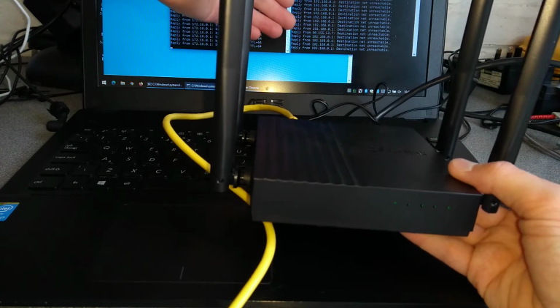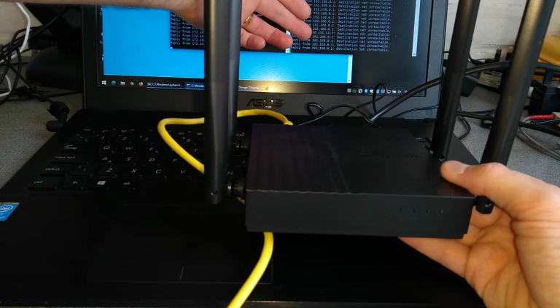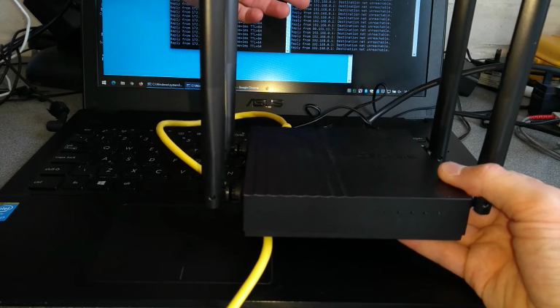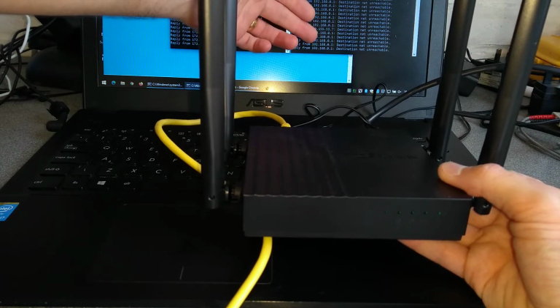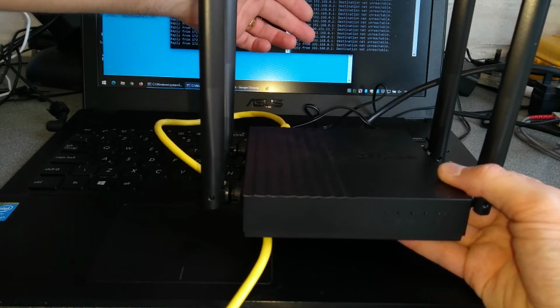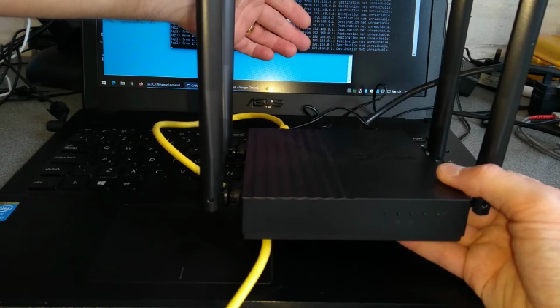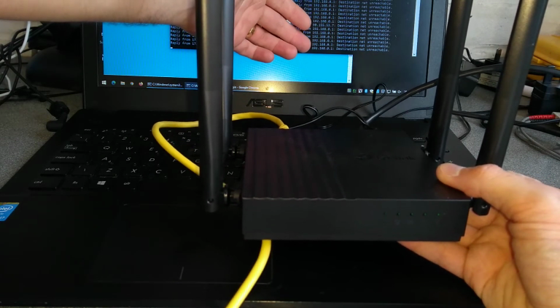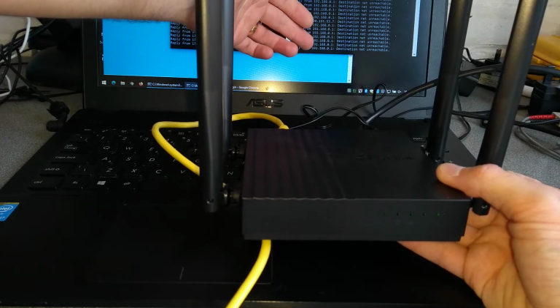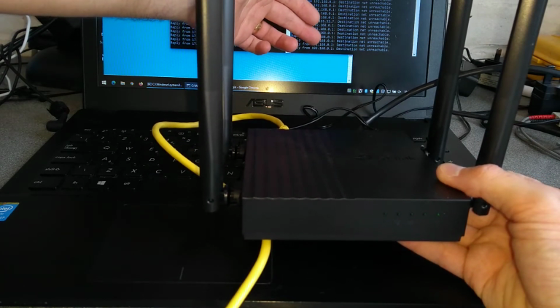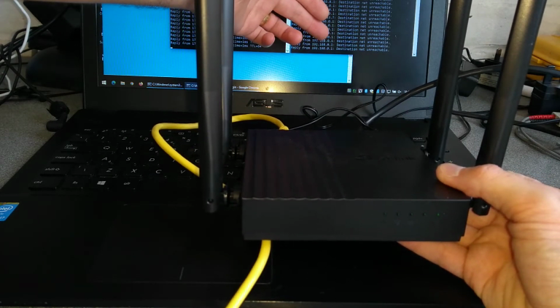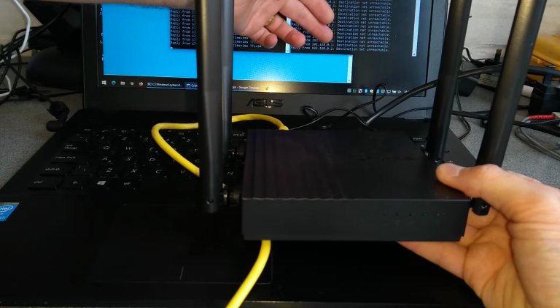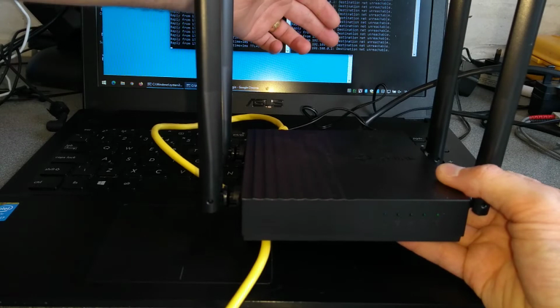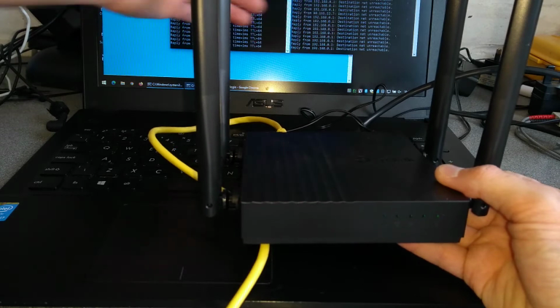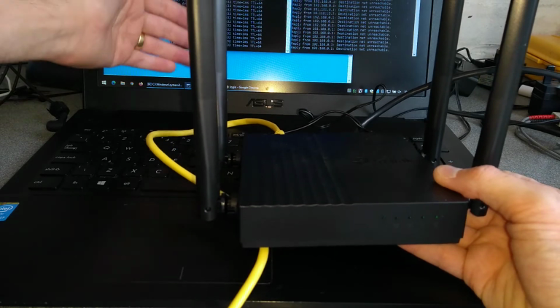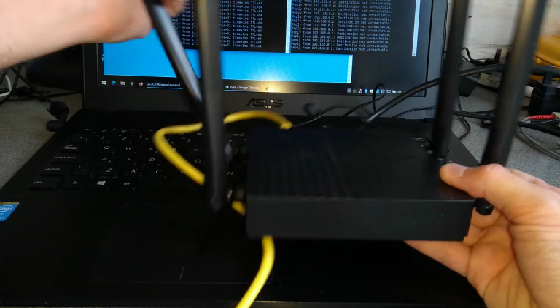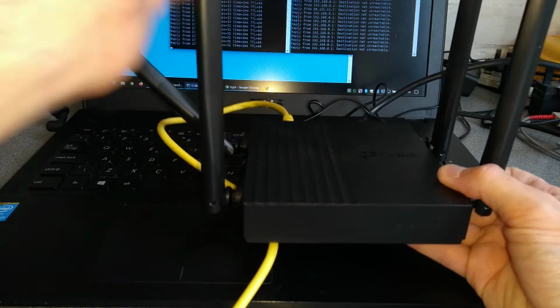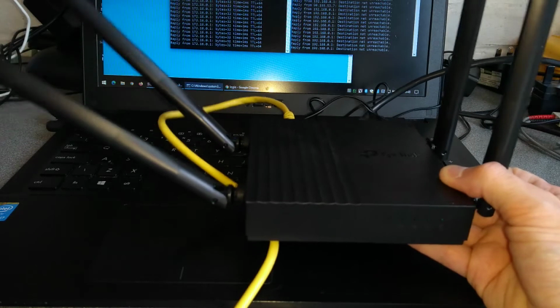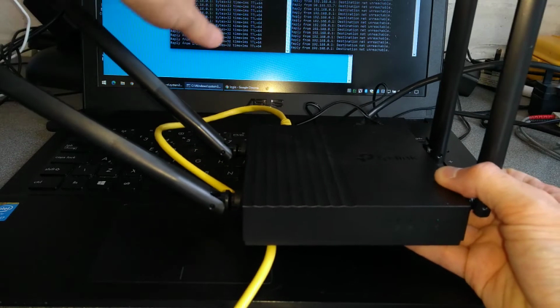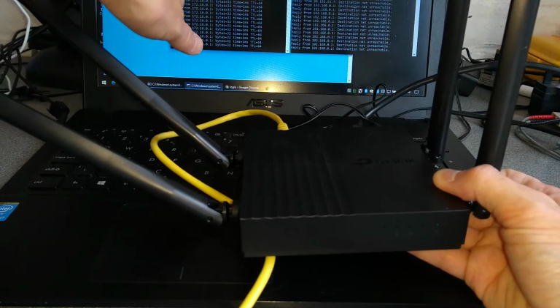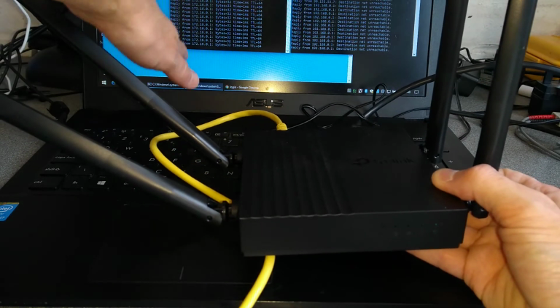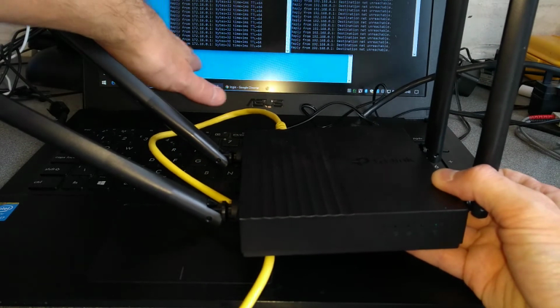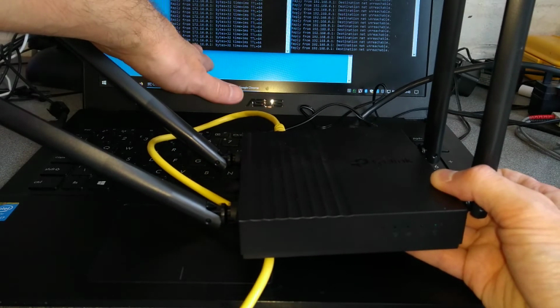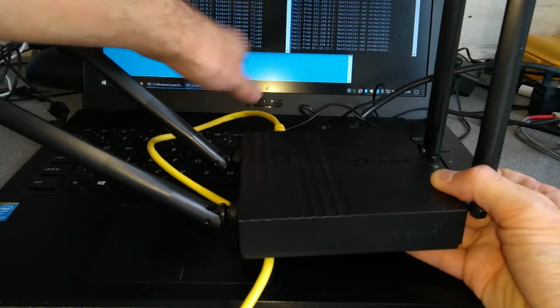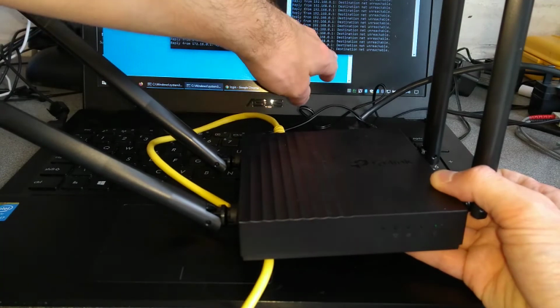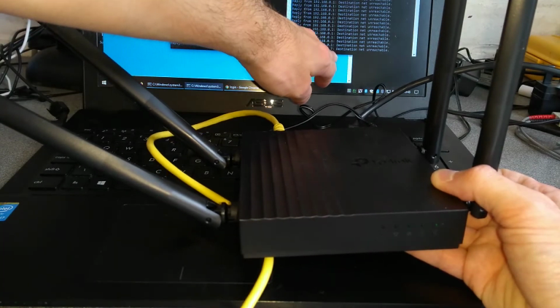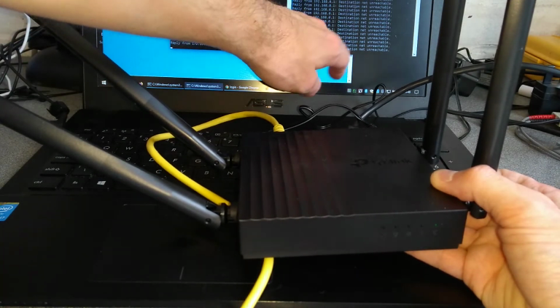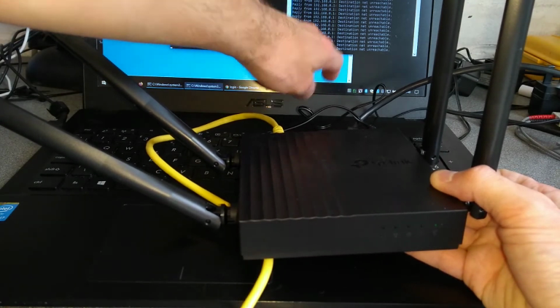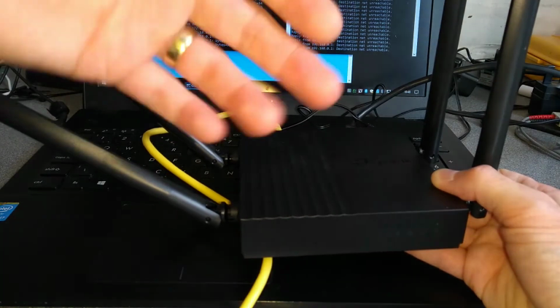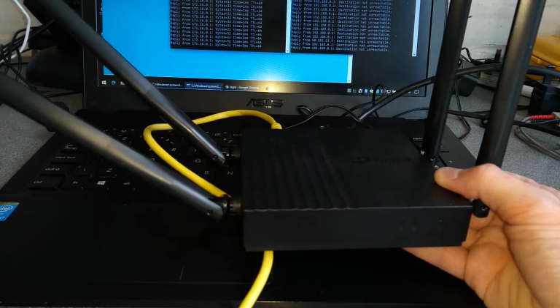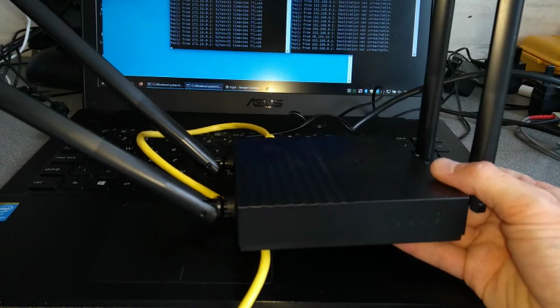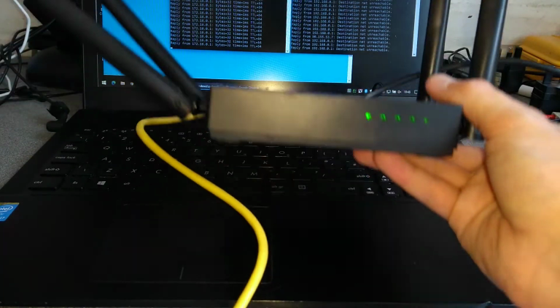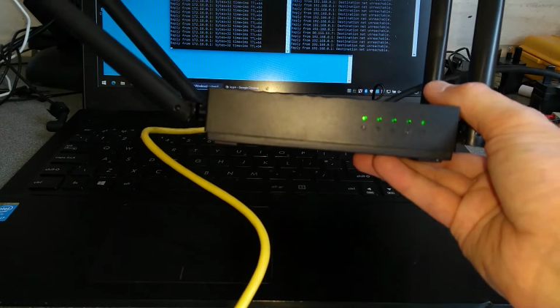Over here we've got it pinging the default IP address of 192.168.0.1. What we should see is that the left one should stop pinging and the right hand side should start pinging once I've successfully factory reset it.